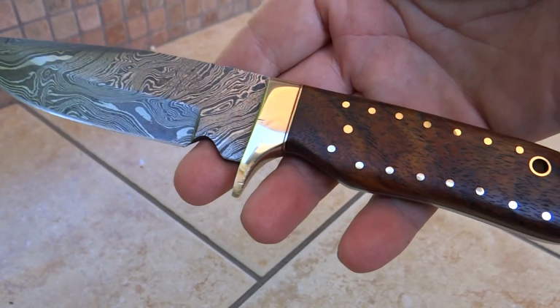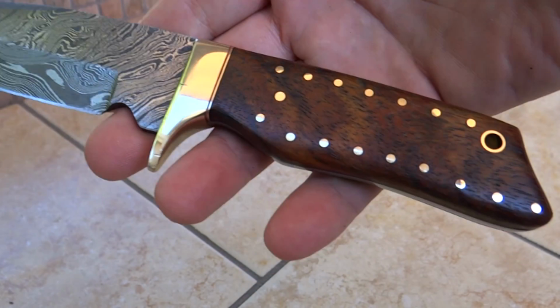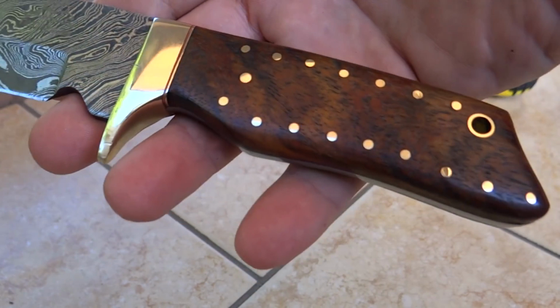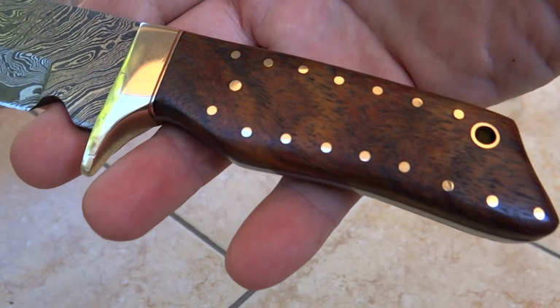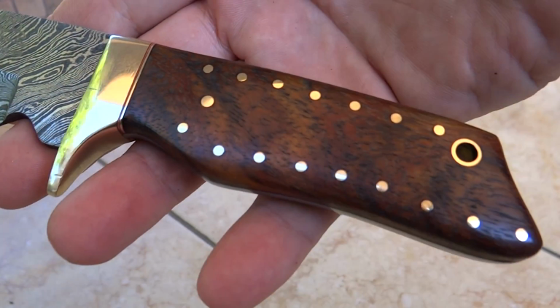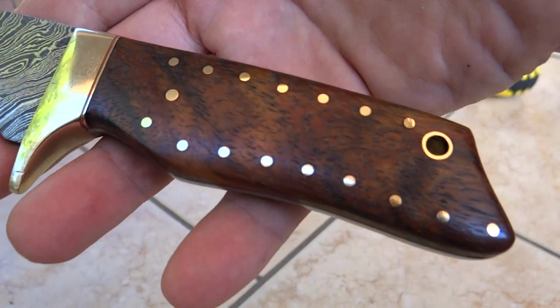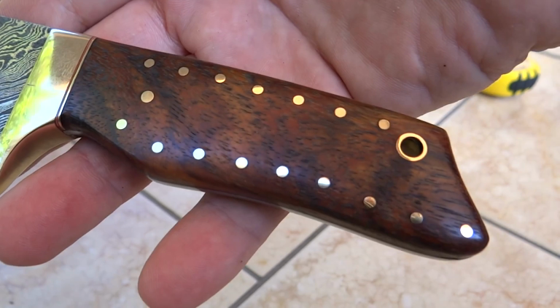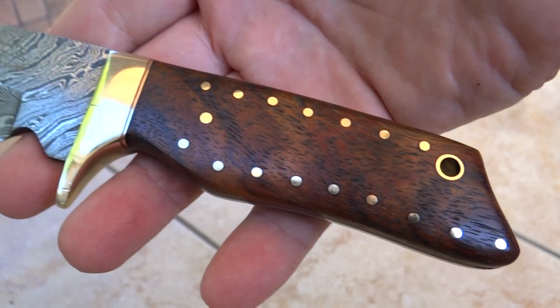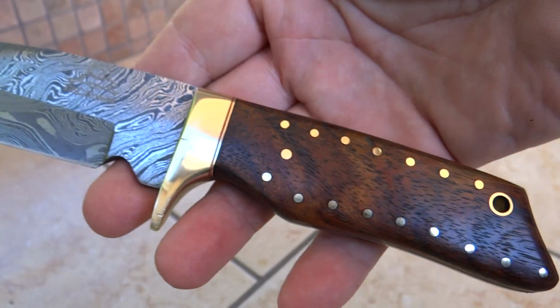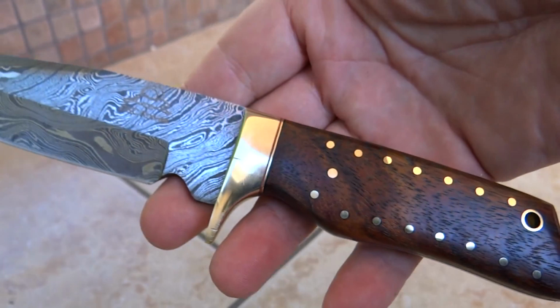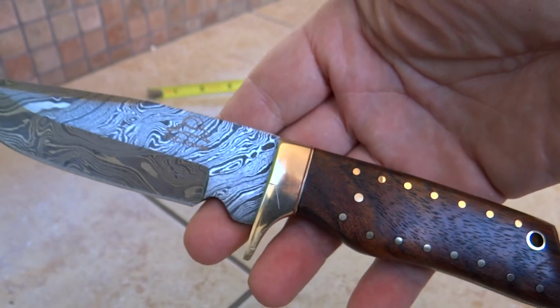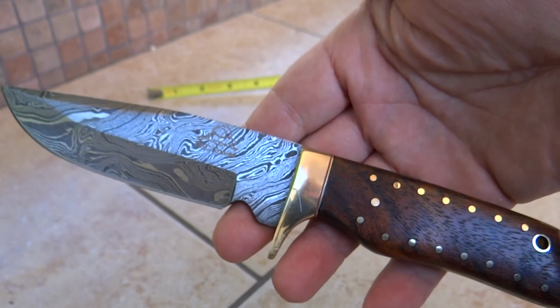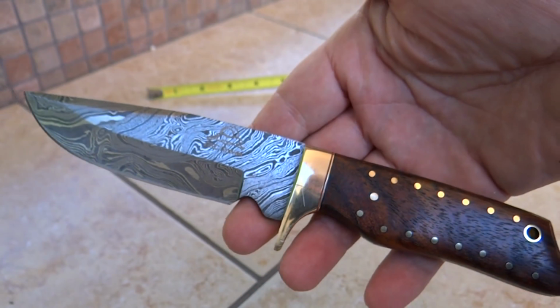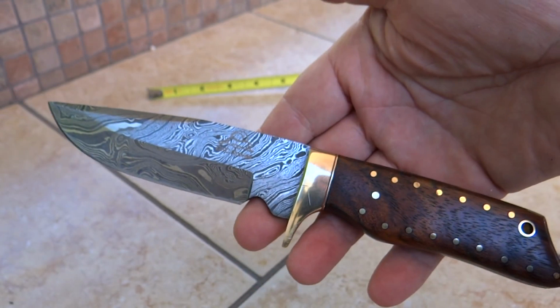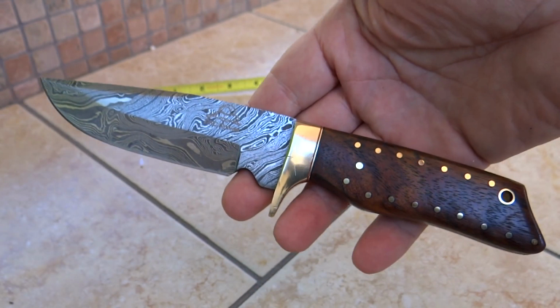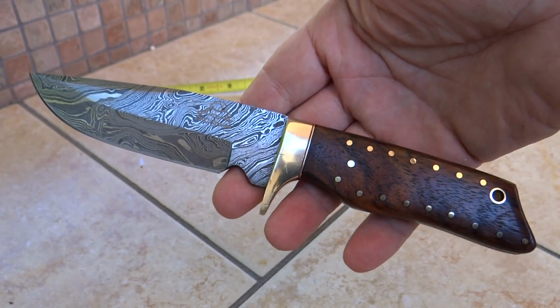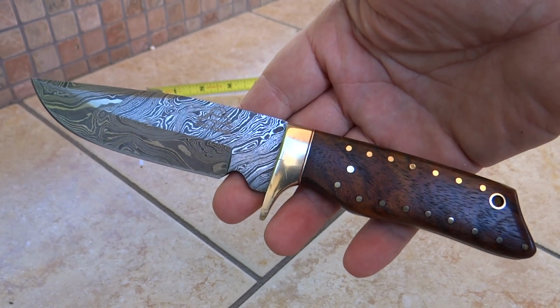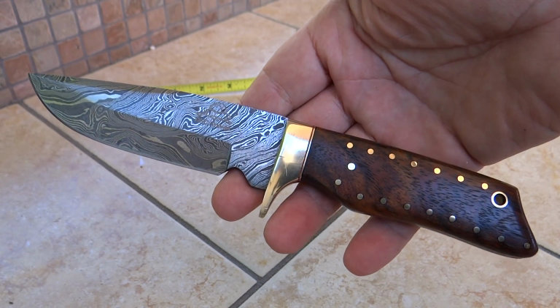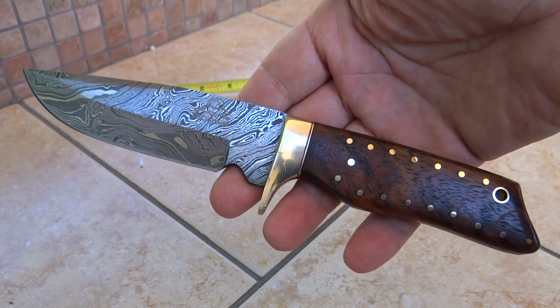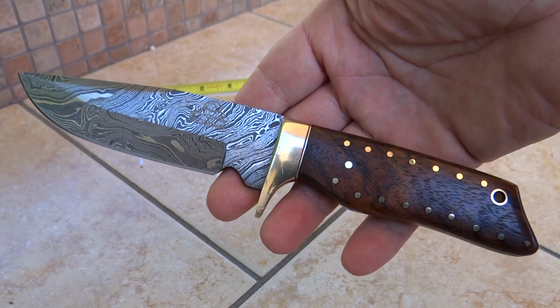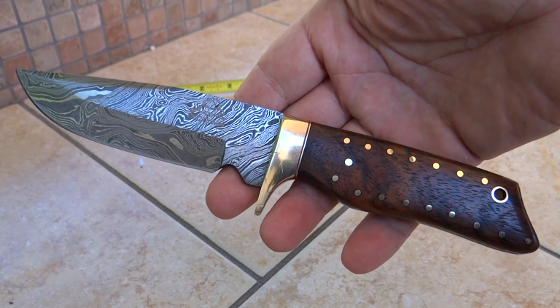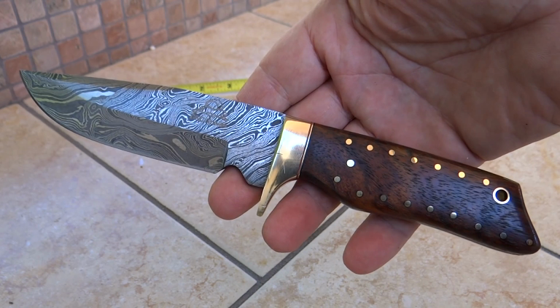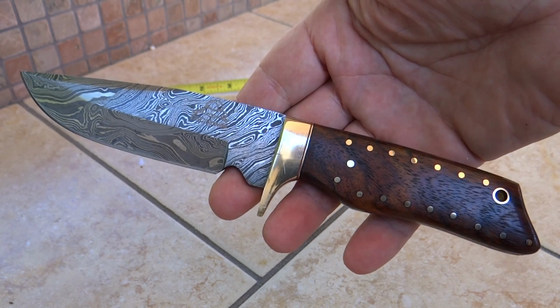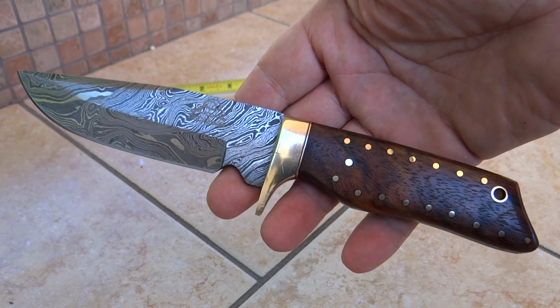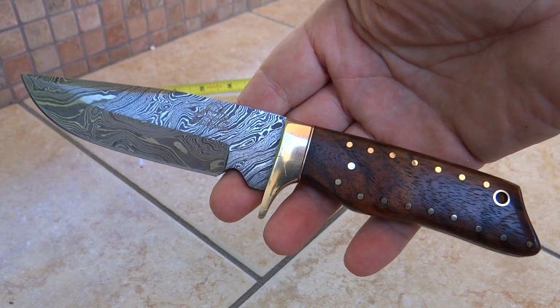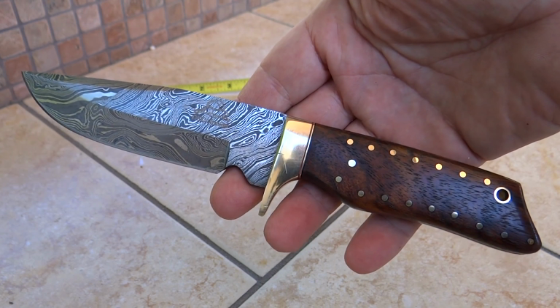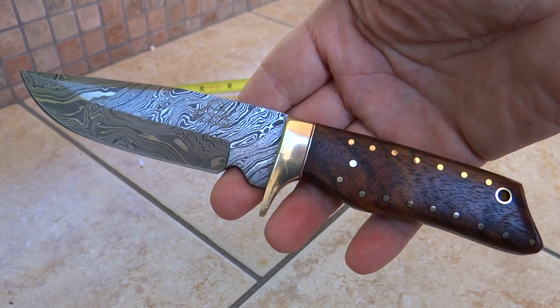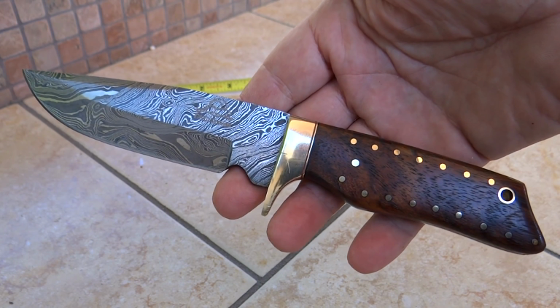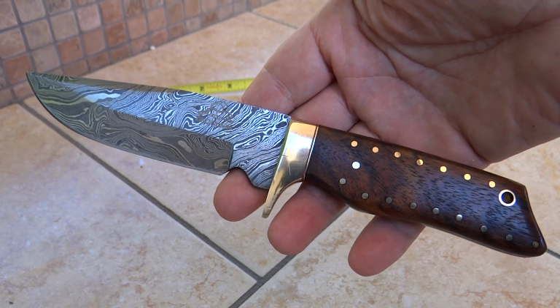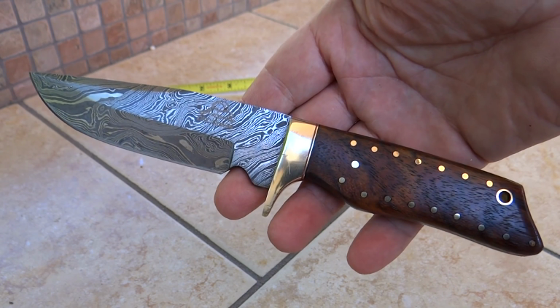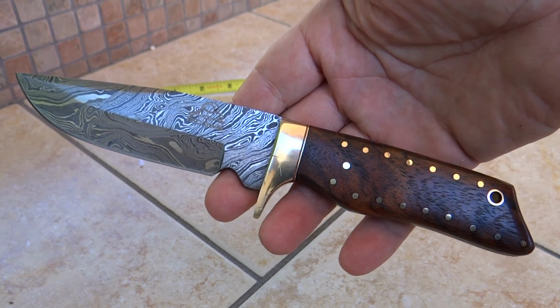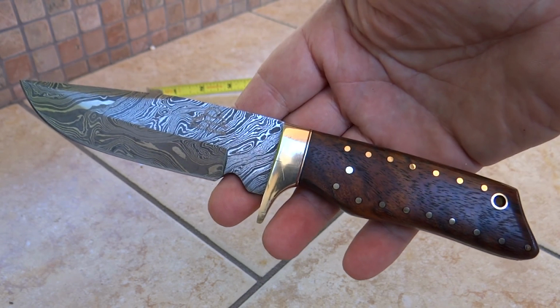Get a good close look at that. Beautiful, beautiful detailing. This is Paul with DKC Knives with another beautiful Damascus hunting knife. Thank you very much.